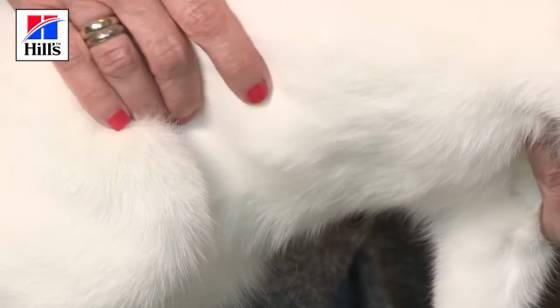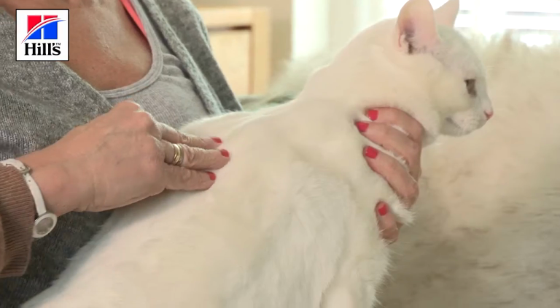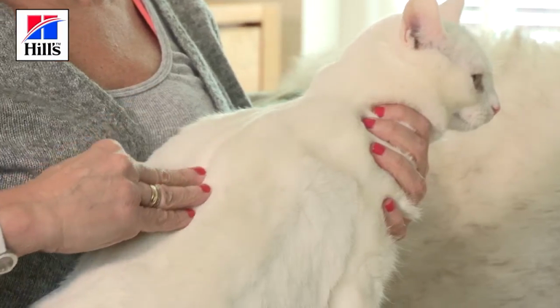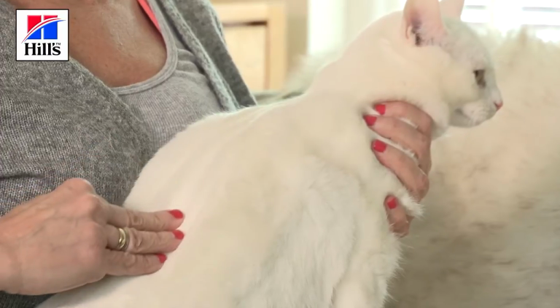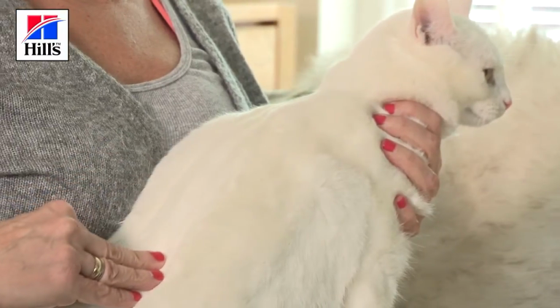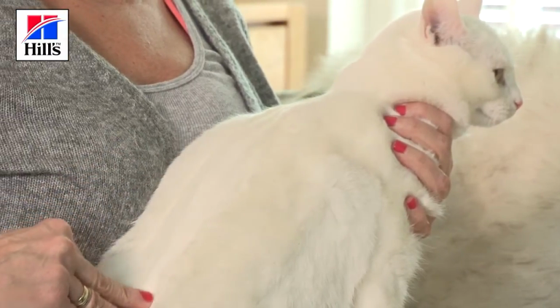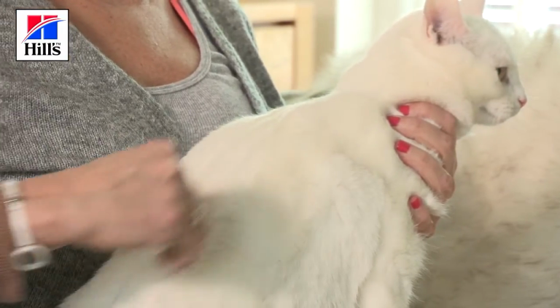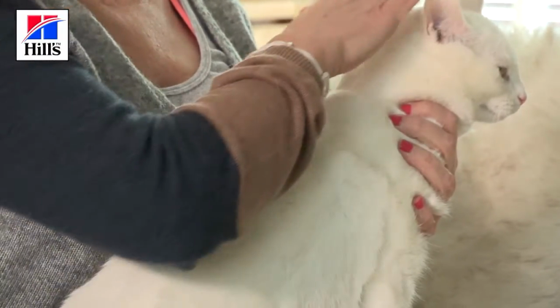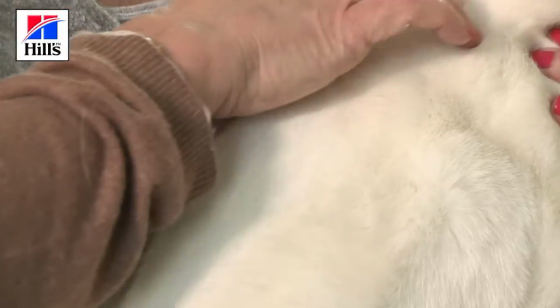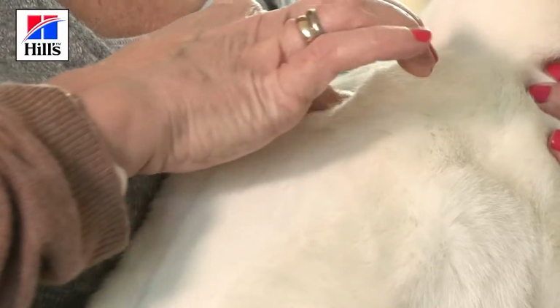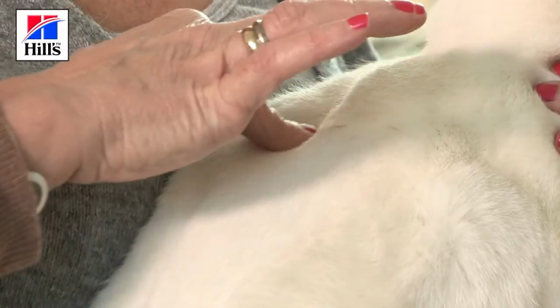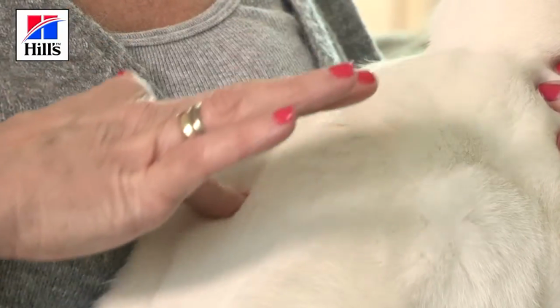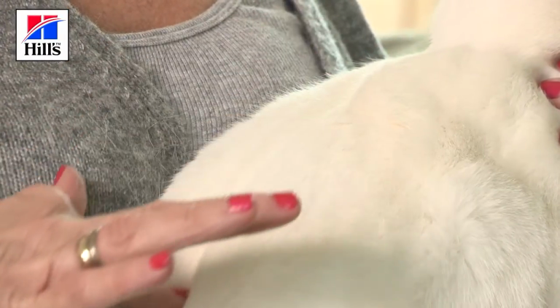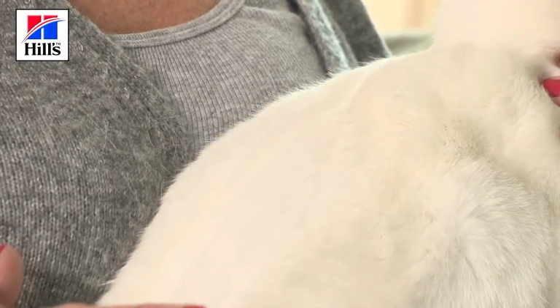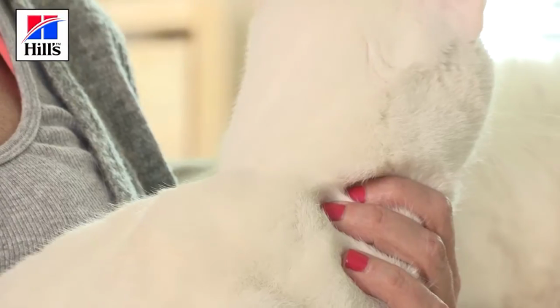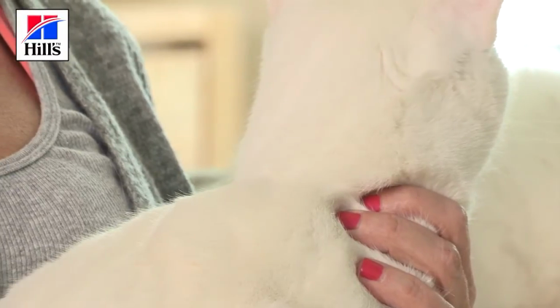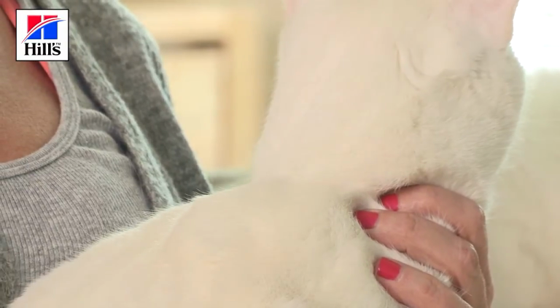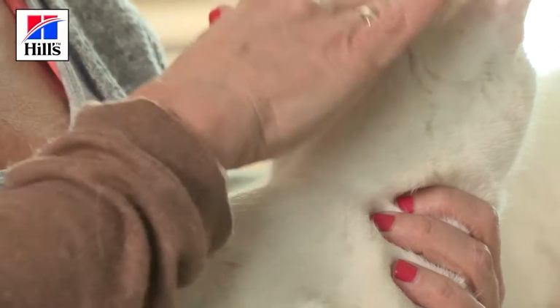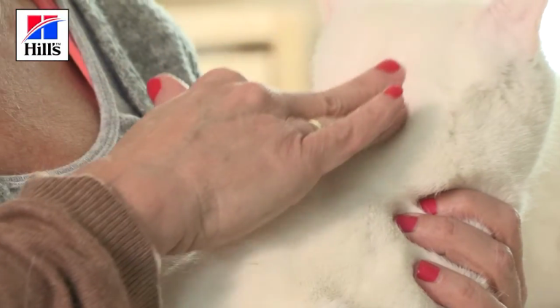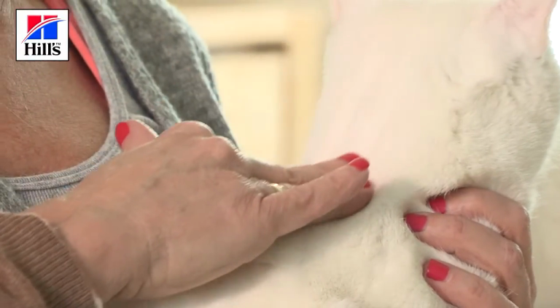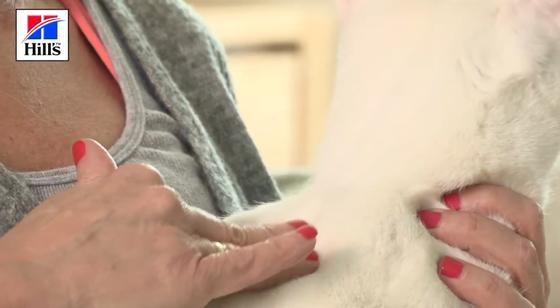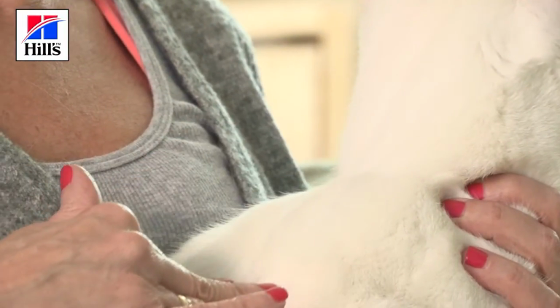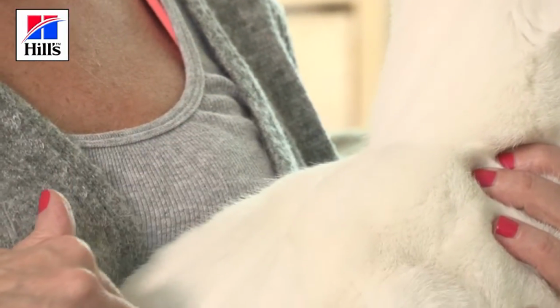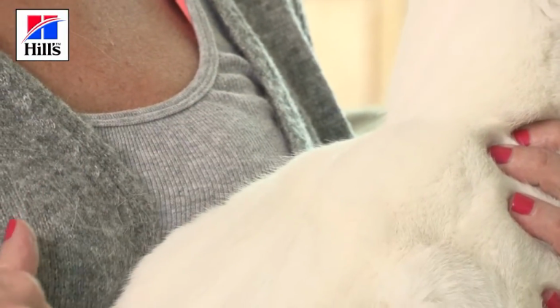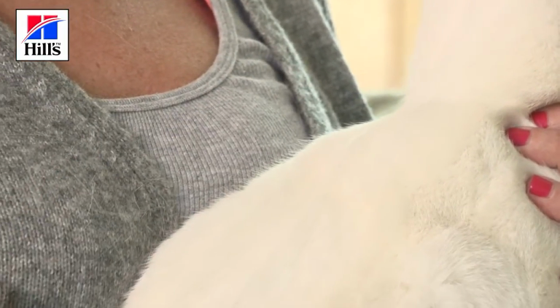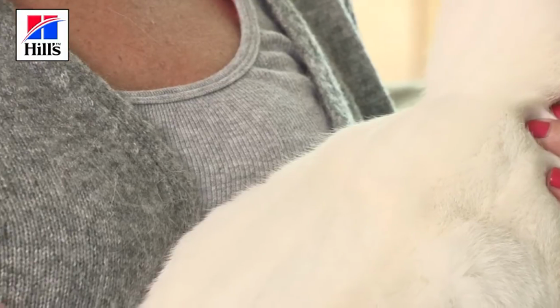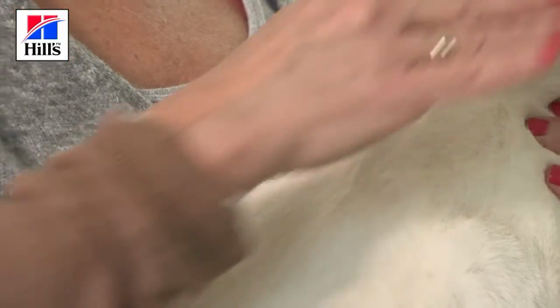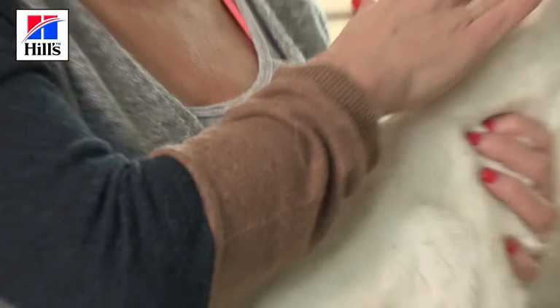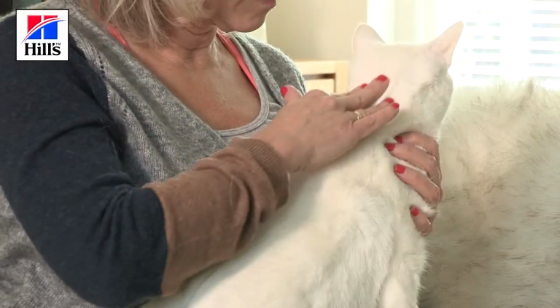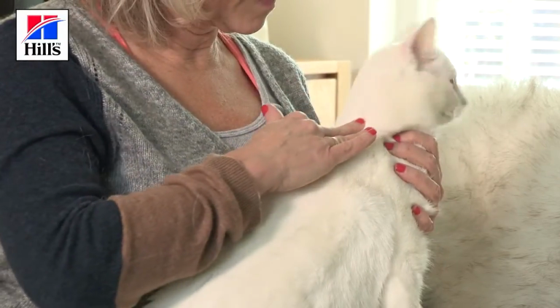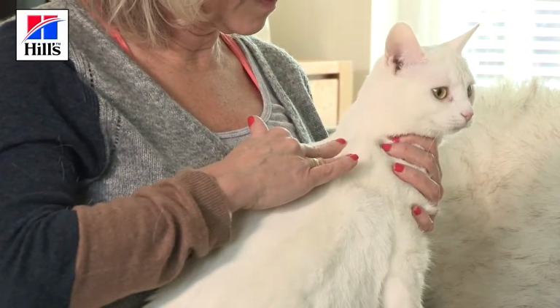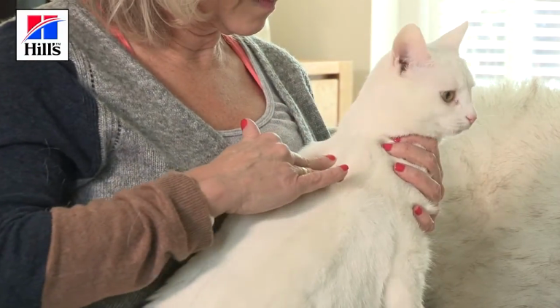Next, Julie is going to feel along Dottie's back. She can just feel her spine and no more, and she doesn't have to try too hard to find it at all. She can feel that it is reasonably covered and can just feel some of the bumps of the bones of the spine.